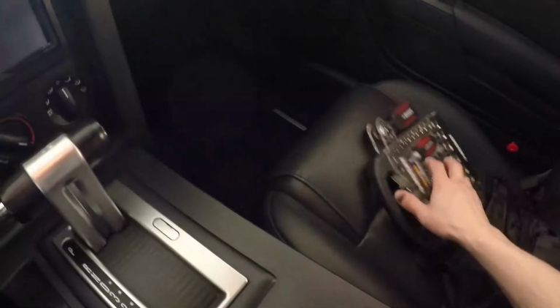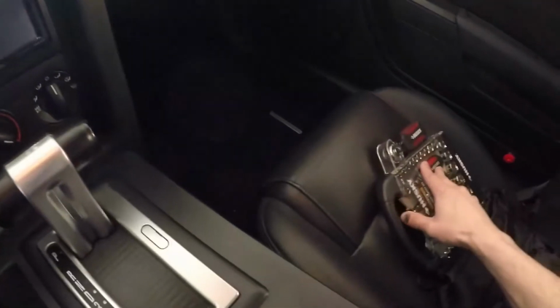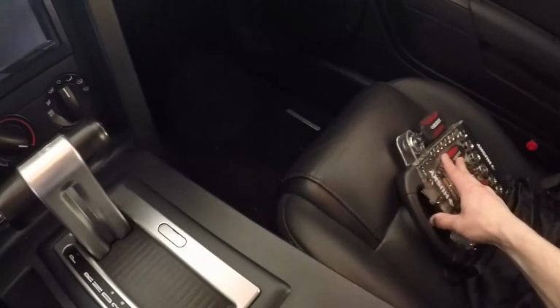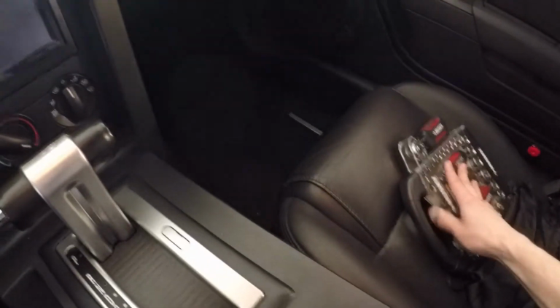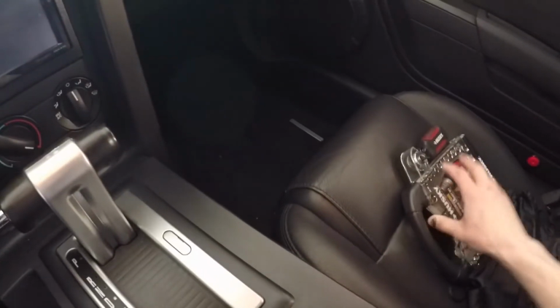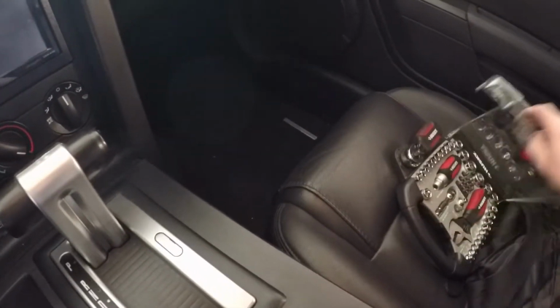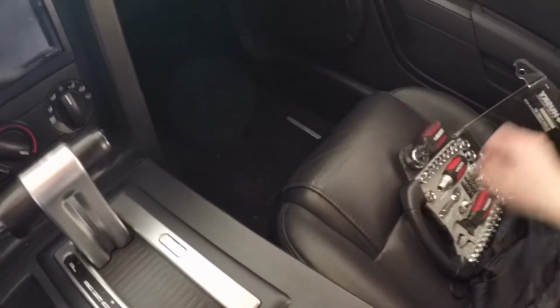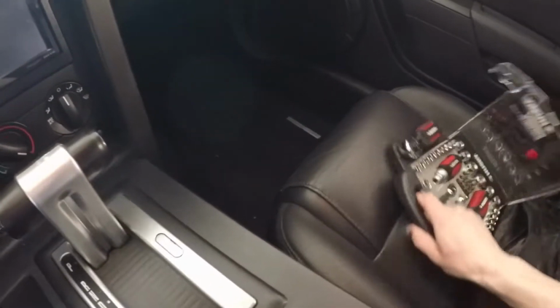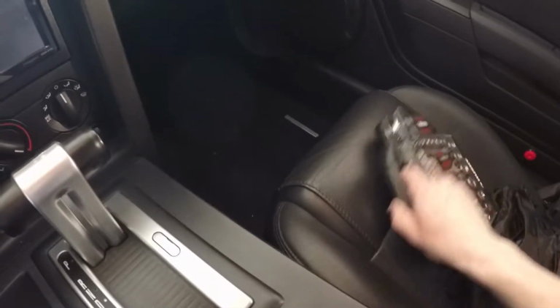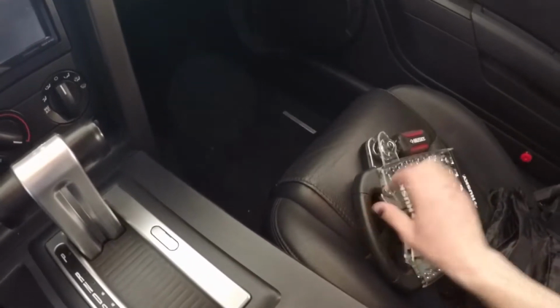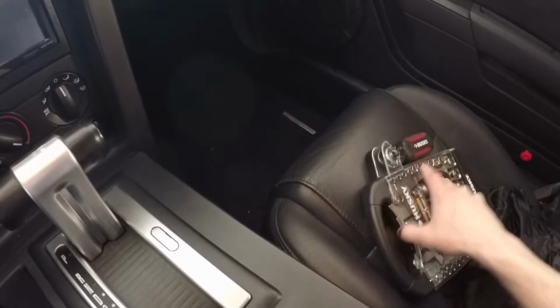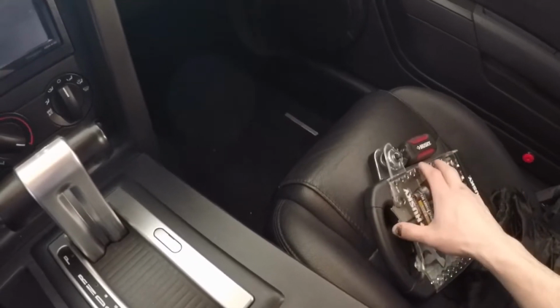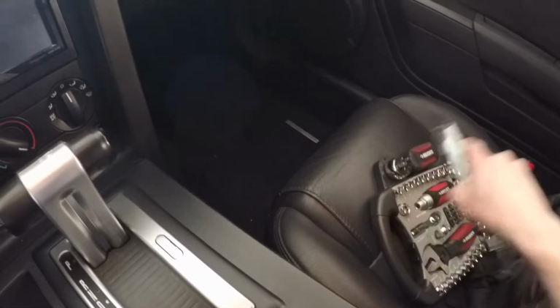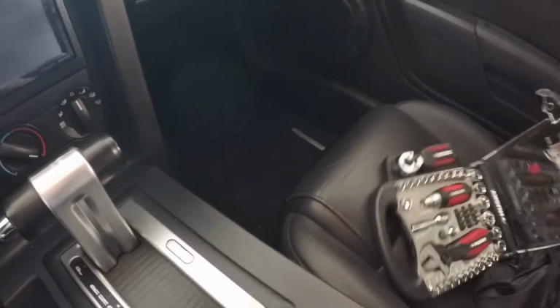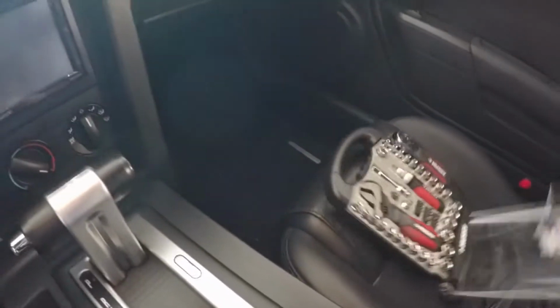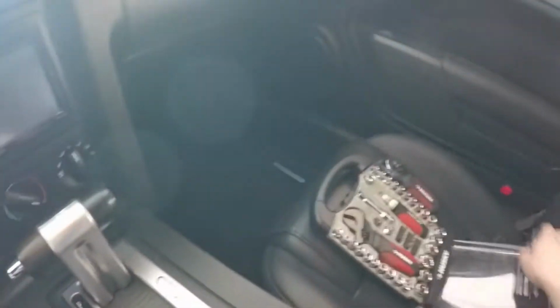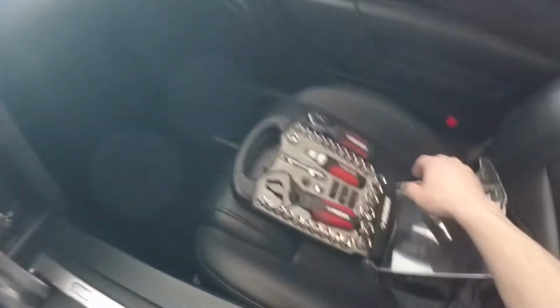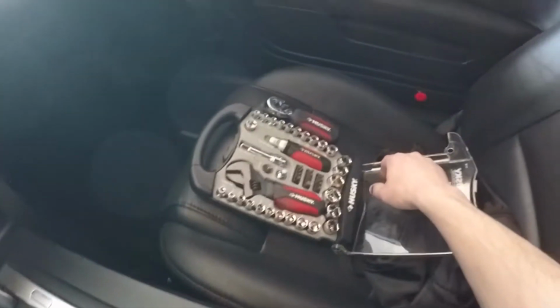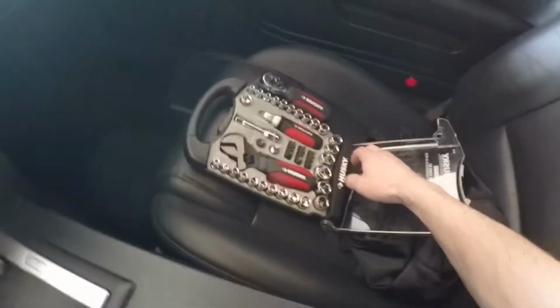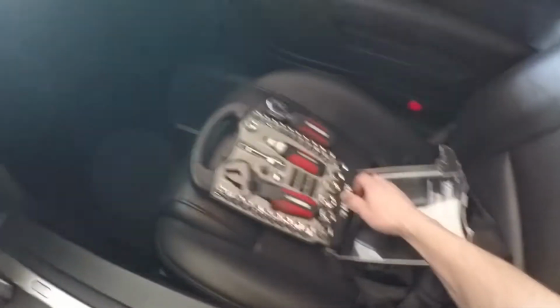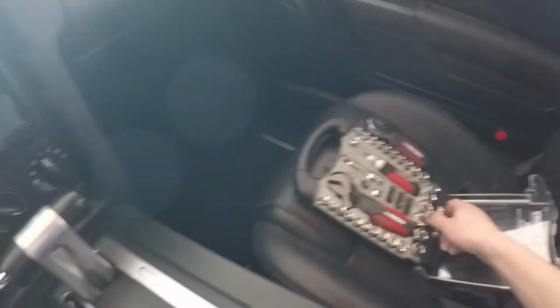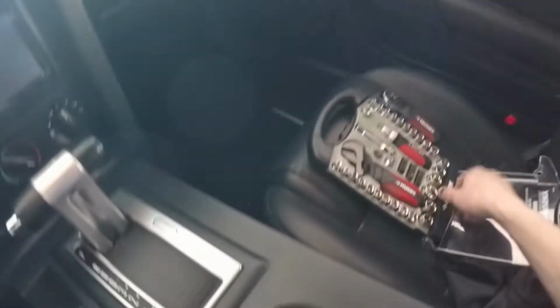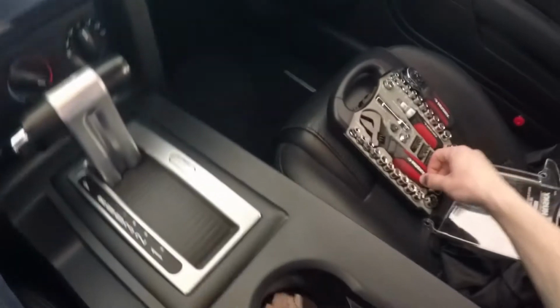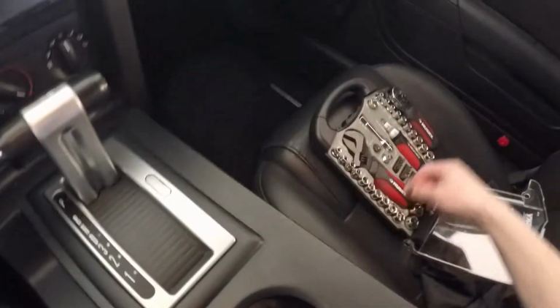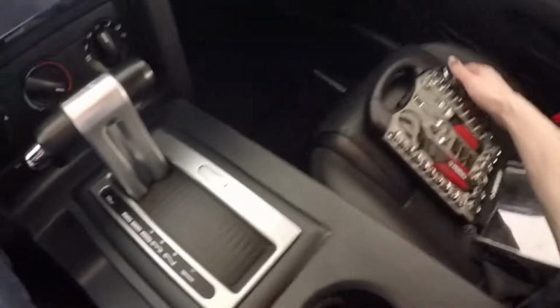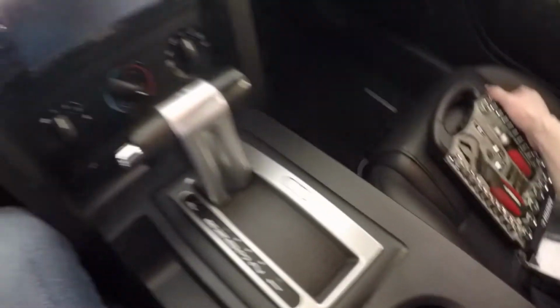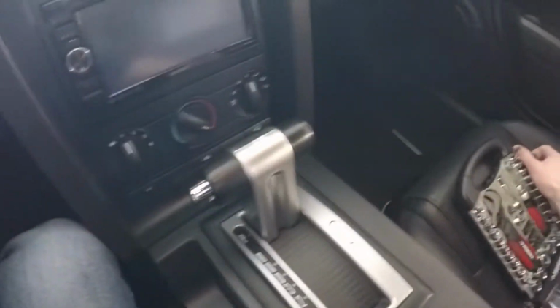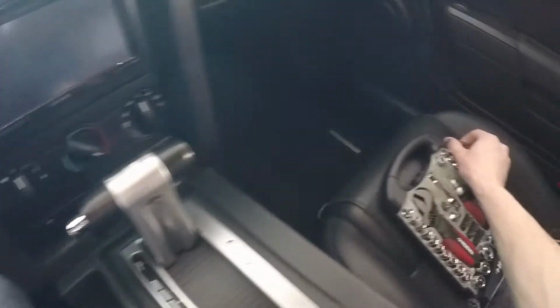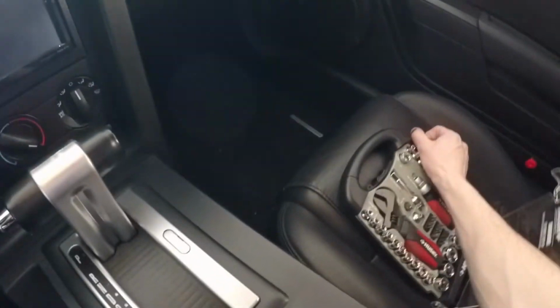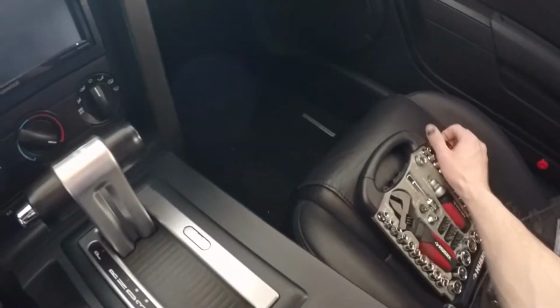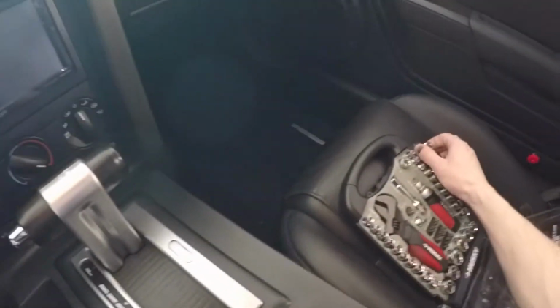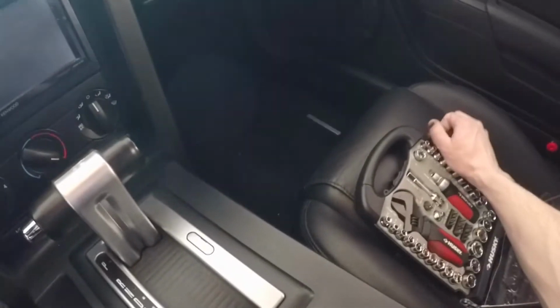I'm gonna get my little toolkit out here and get started doing it right here in the parking garage at school. I'll probably get some funny looks later, but it's all cool. Got my handy dandy little cheap toolkit here, but it works quite well actually.